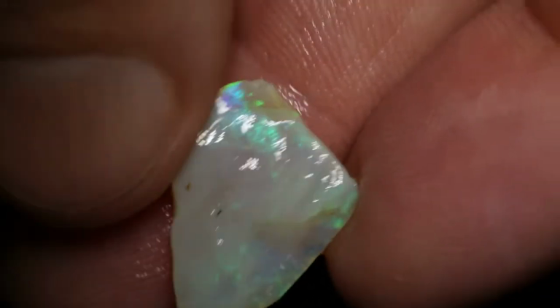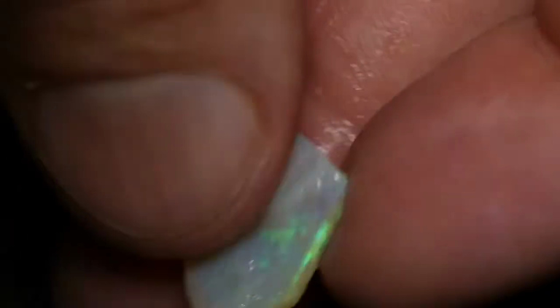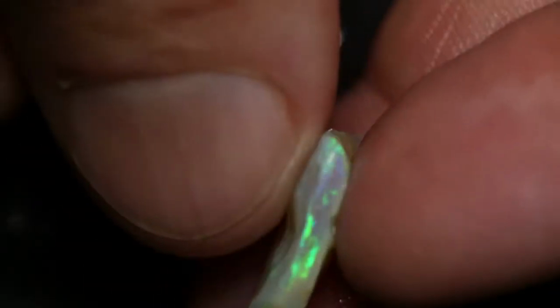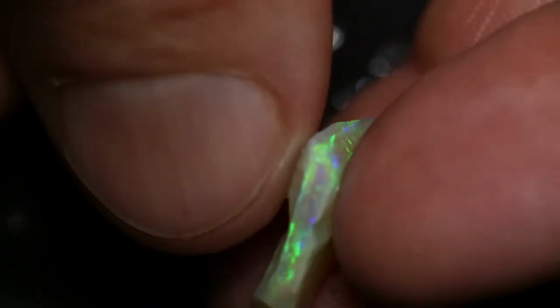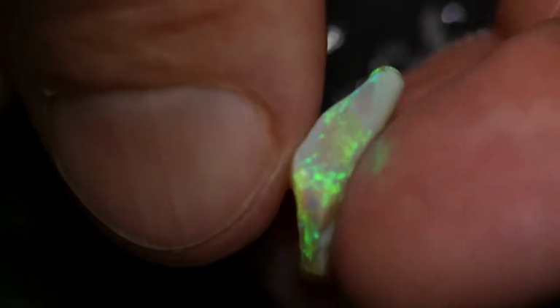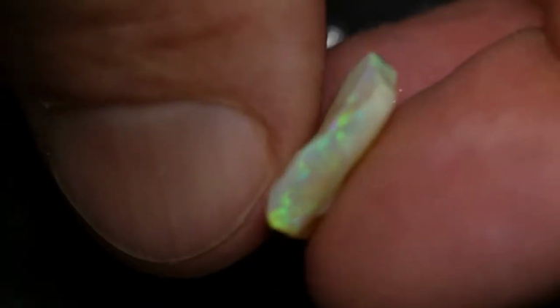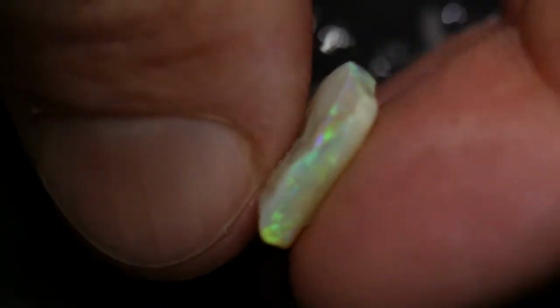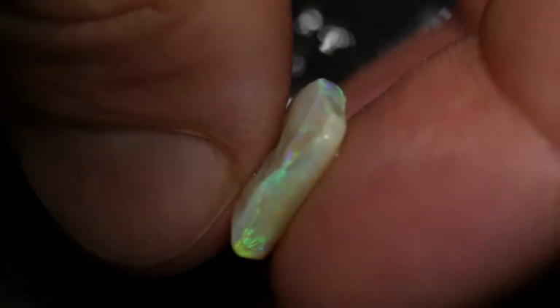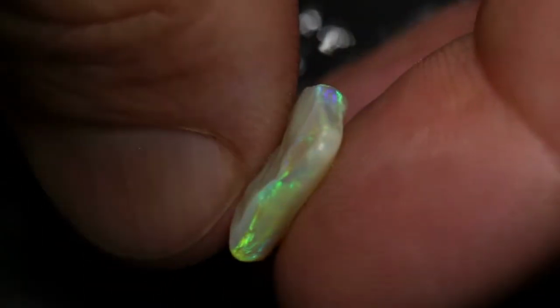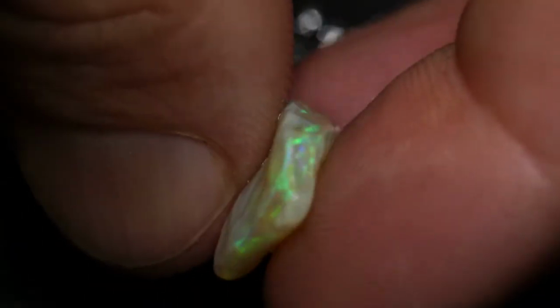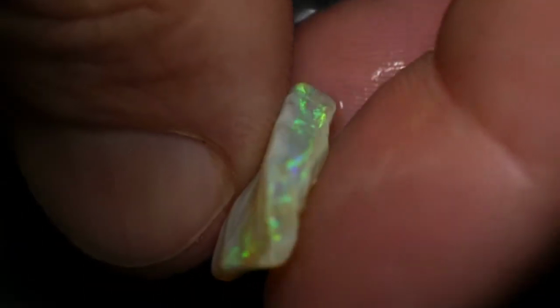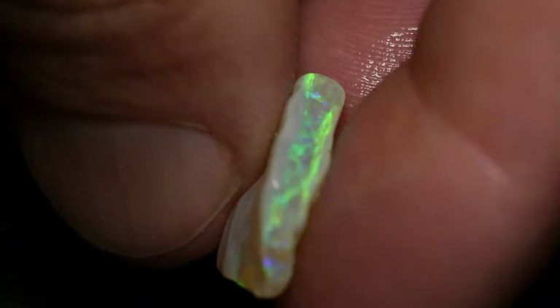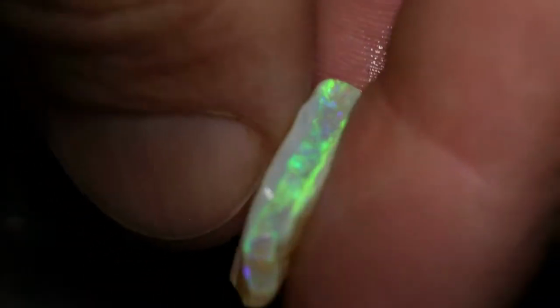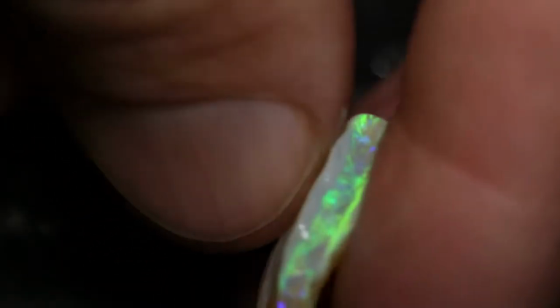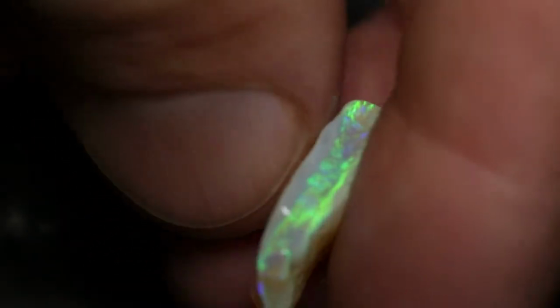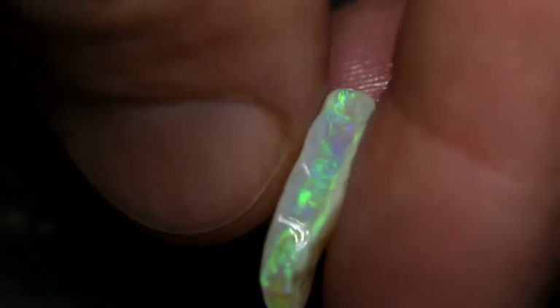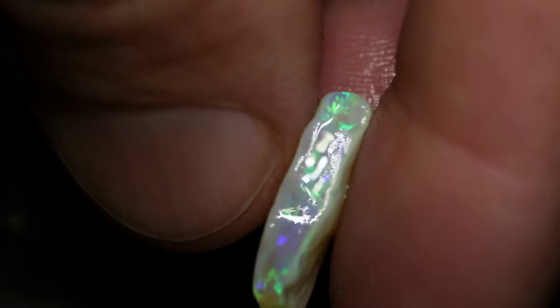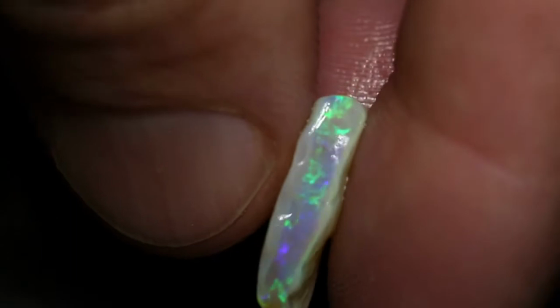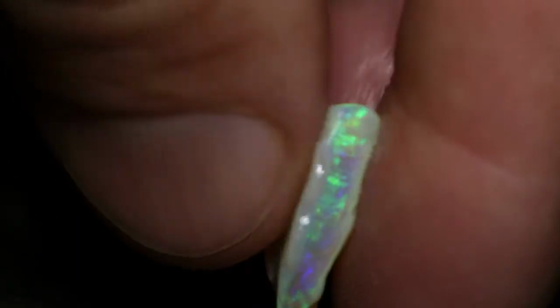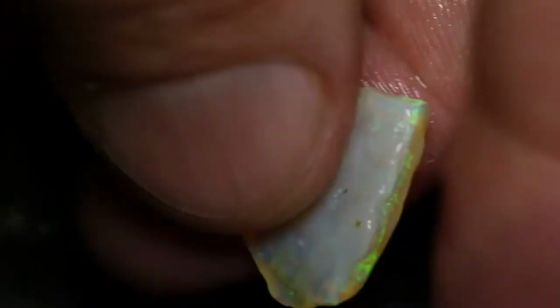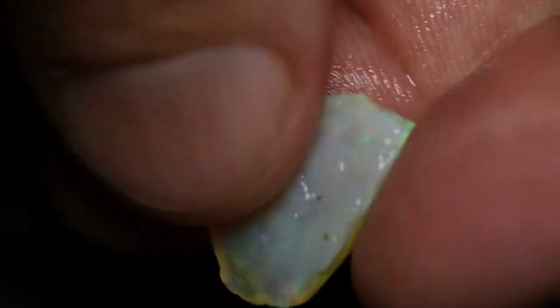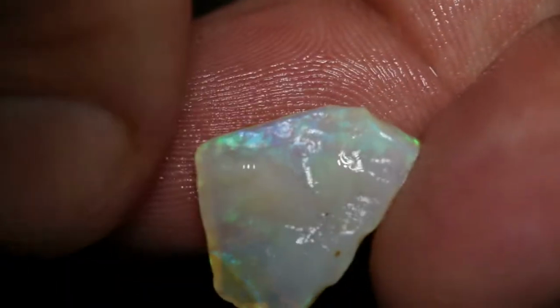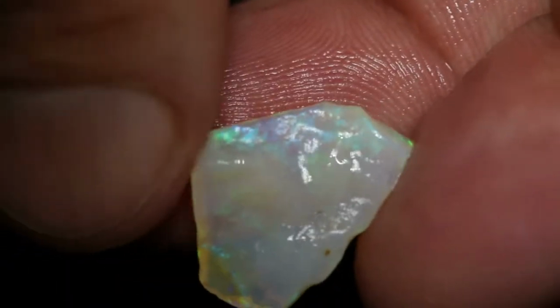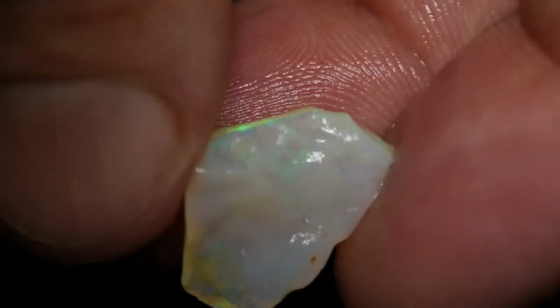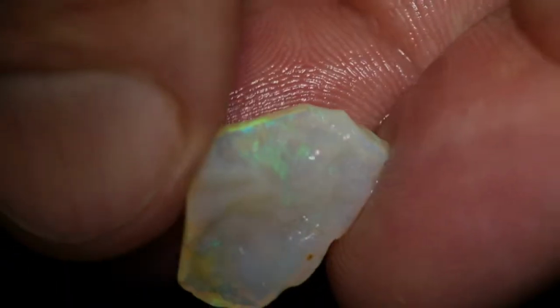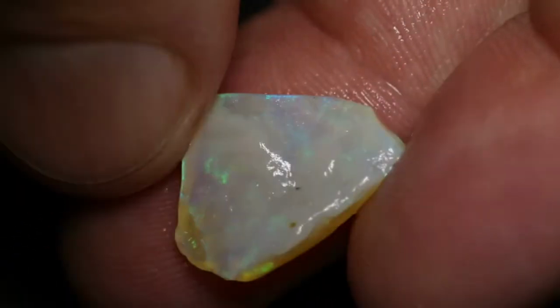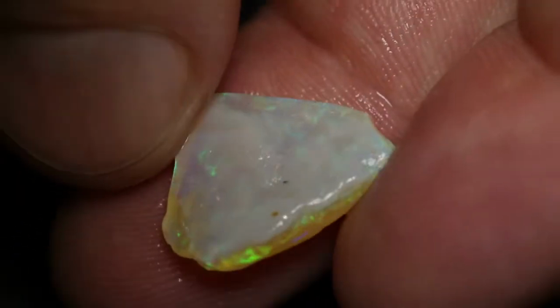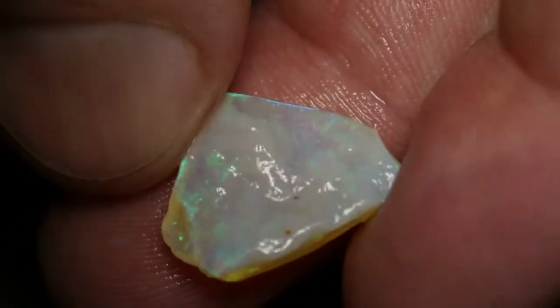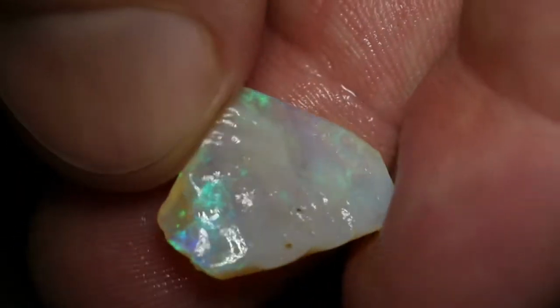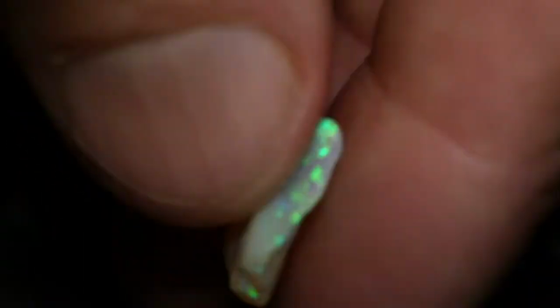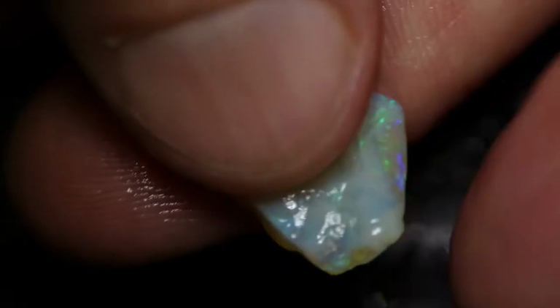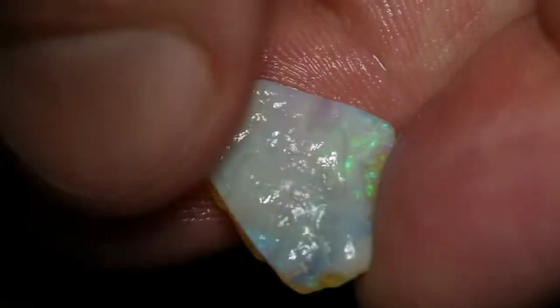This one has nice colour on the inside, and a grey skin on the outside, so you can't actually see the colour as well.